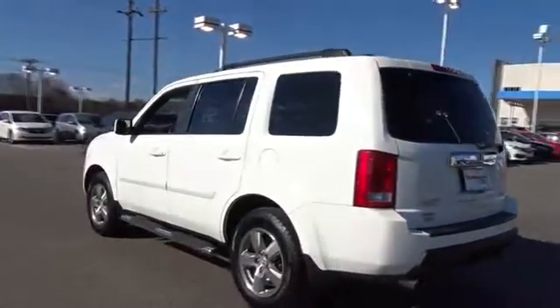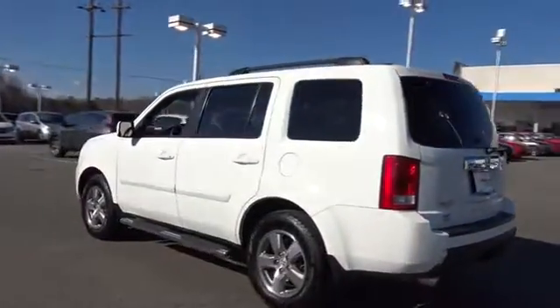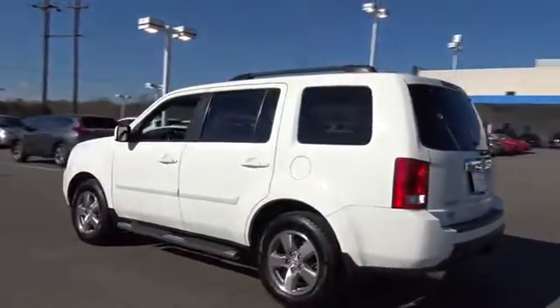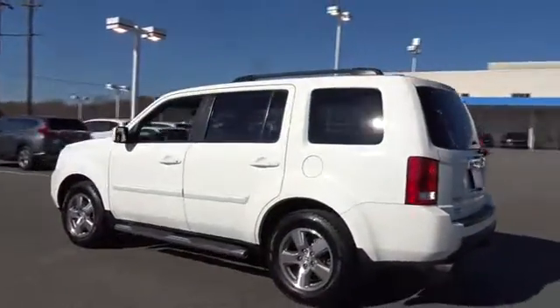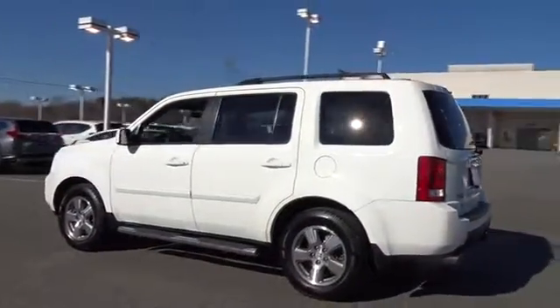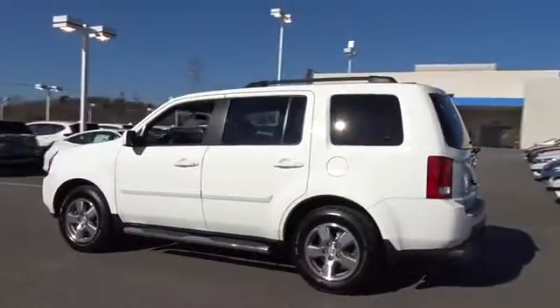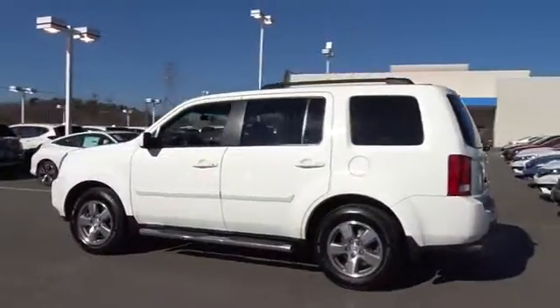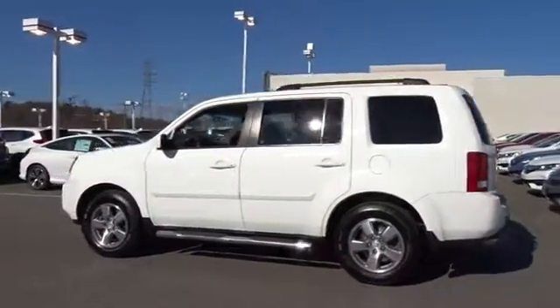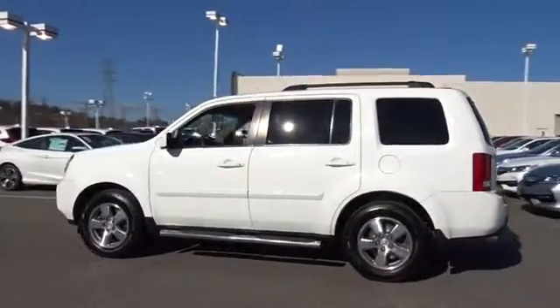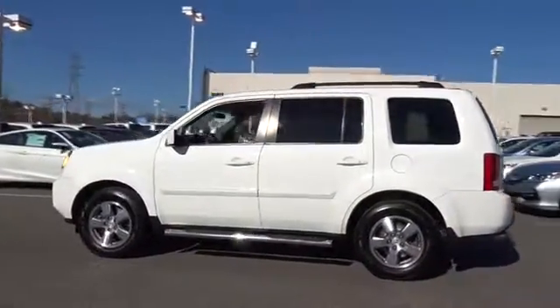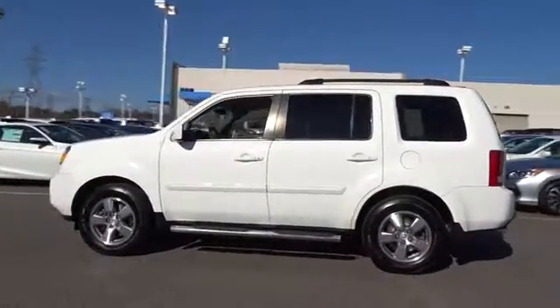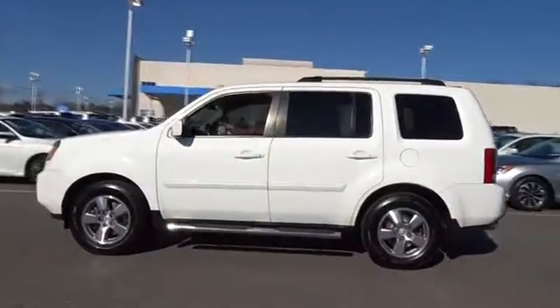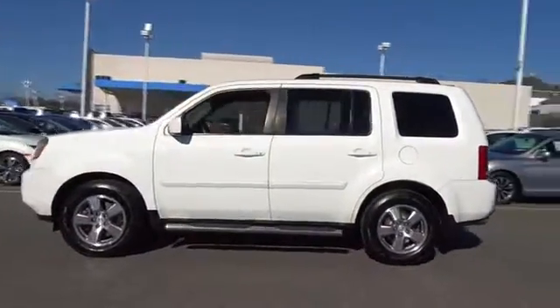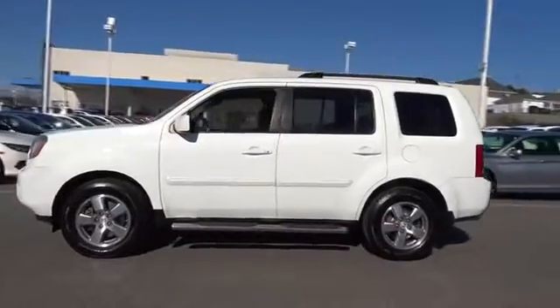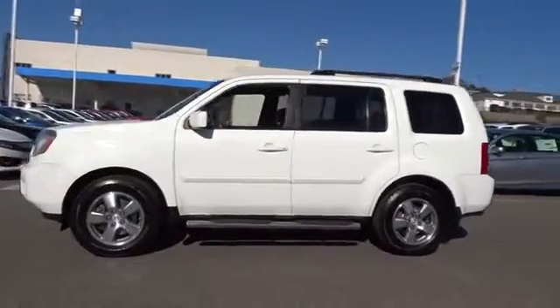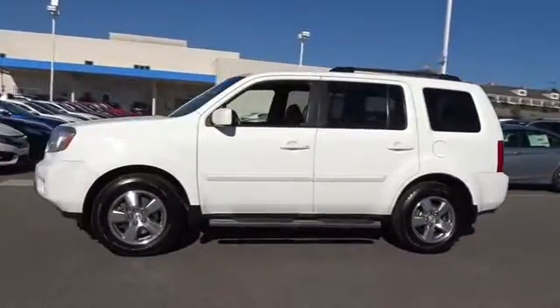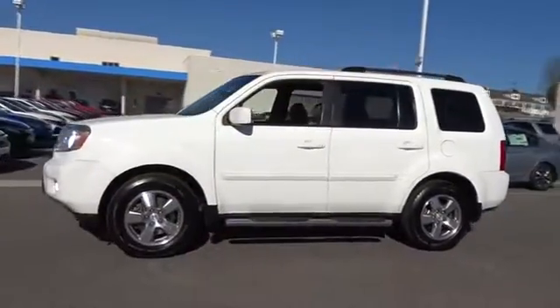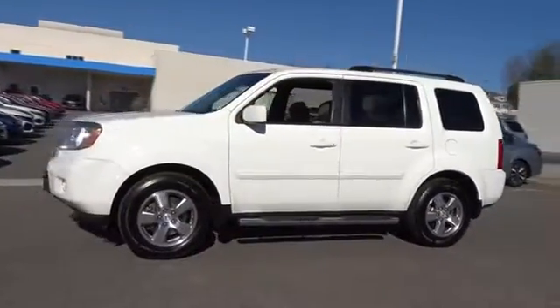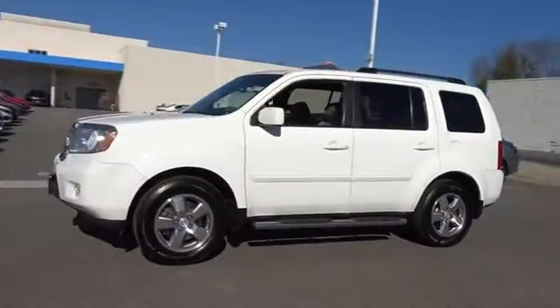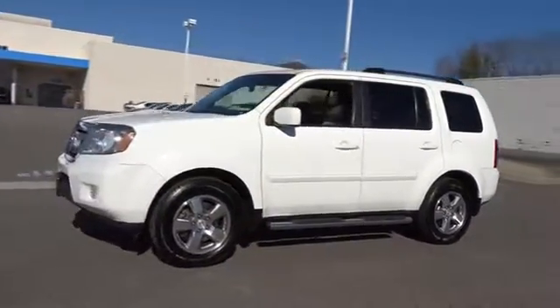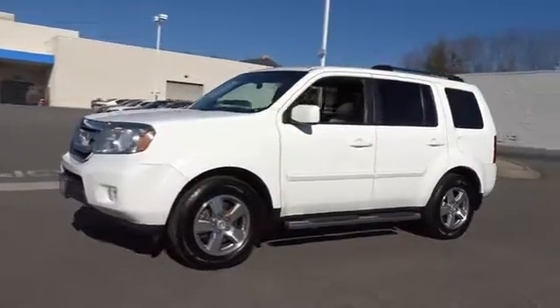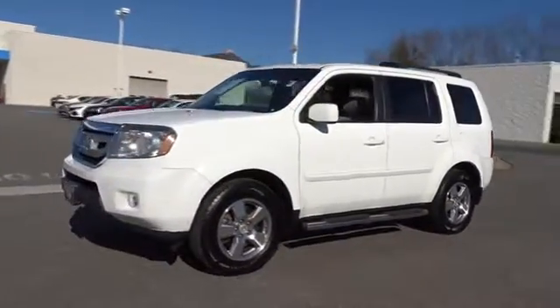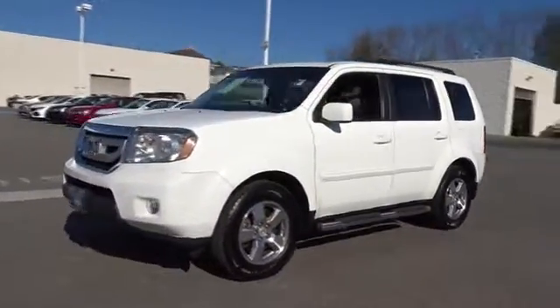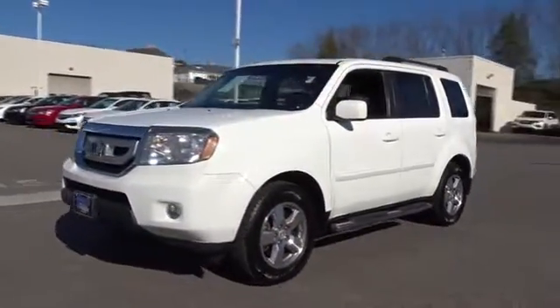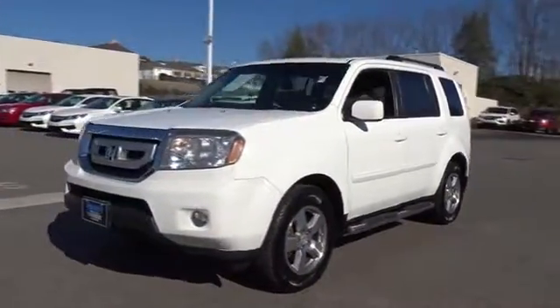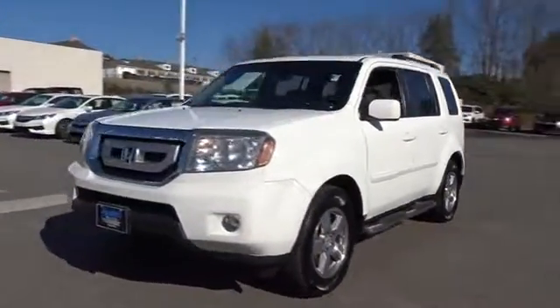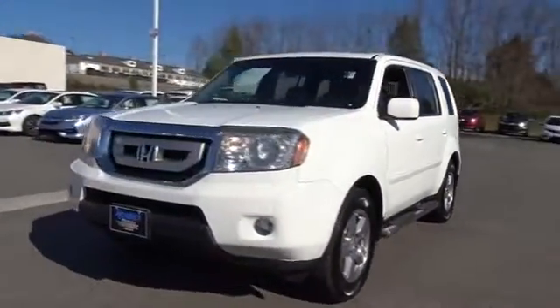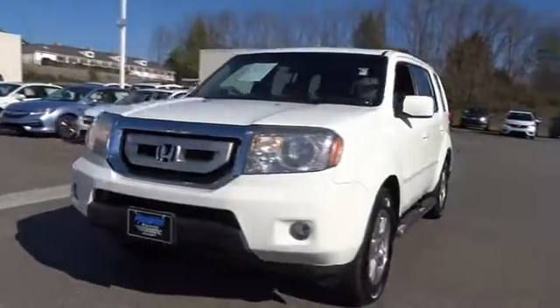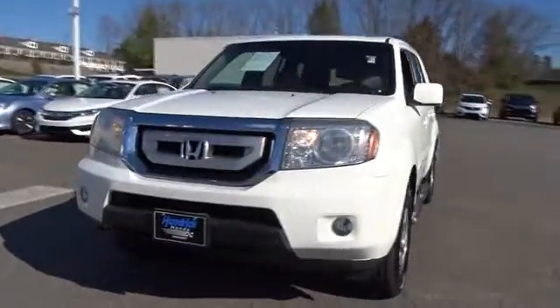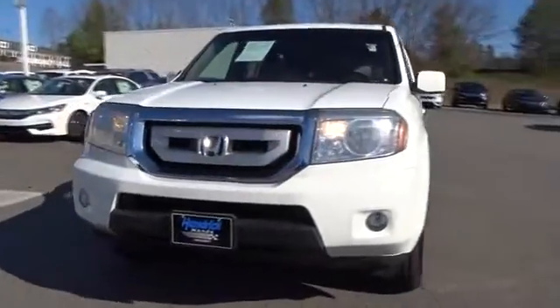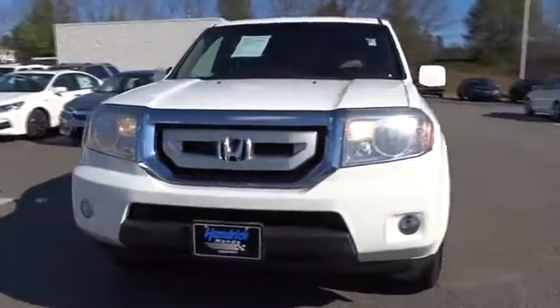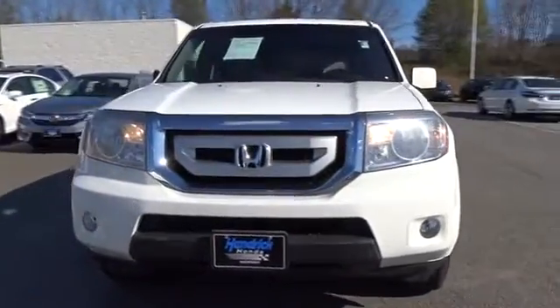Four-wheel drive. Third-row seat. CD changer. Keyless entry. Adjustable steering wheel. Driver lumbar. Power steering. Four-wheel disc brakes. Cruise control. Front floor mats.